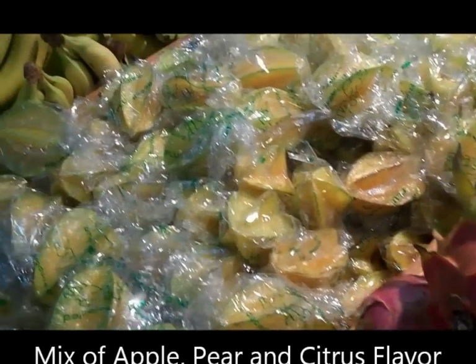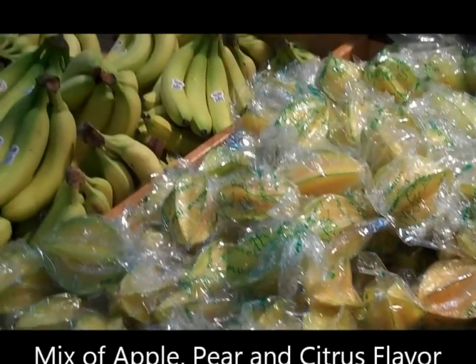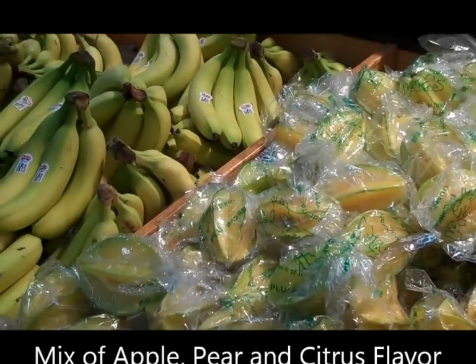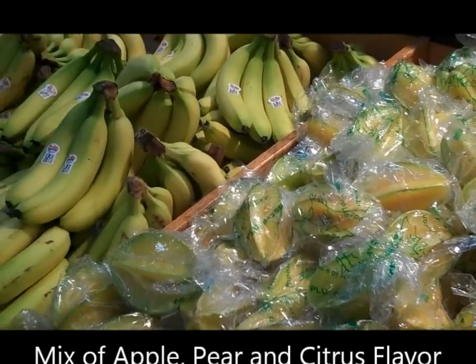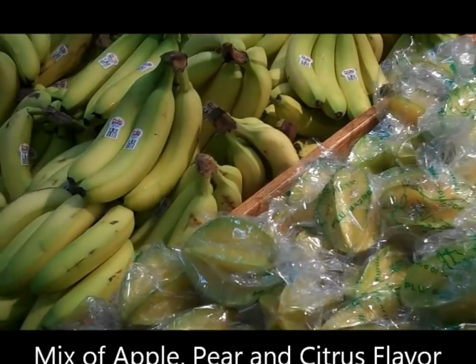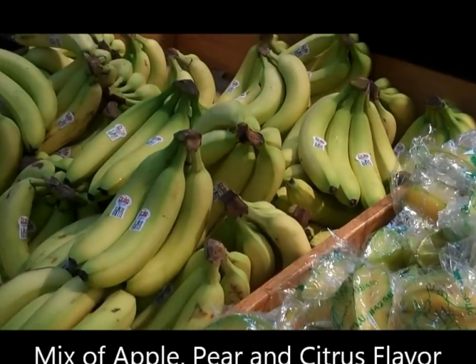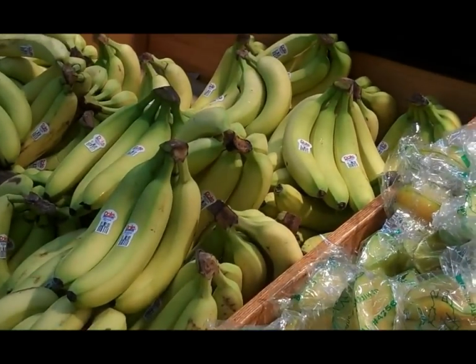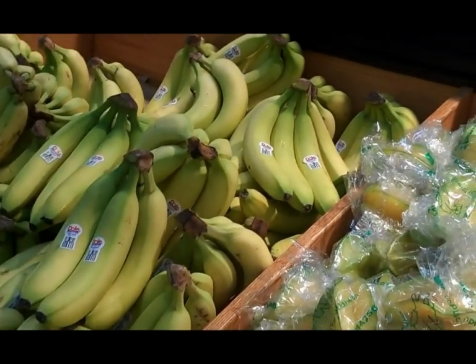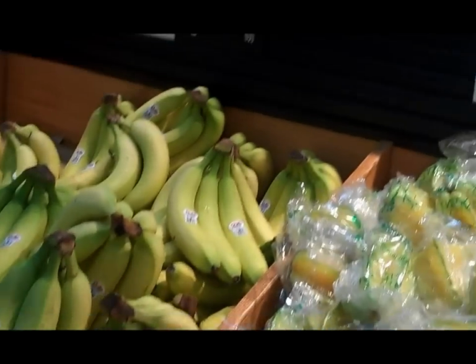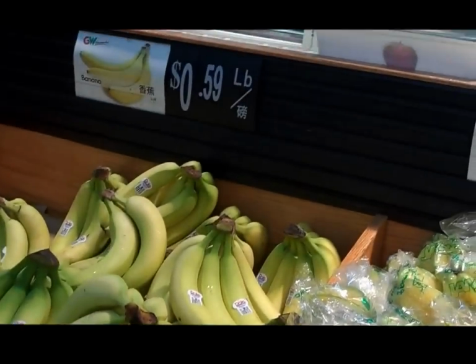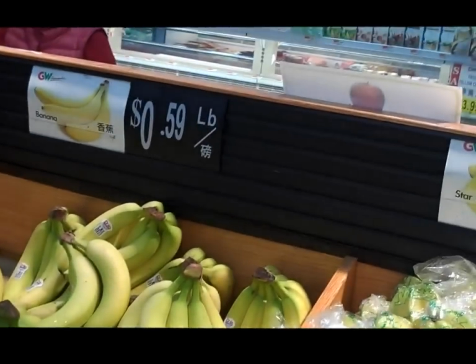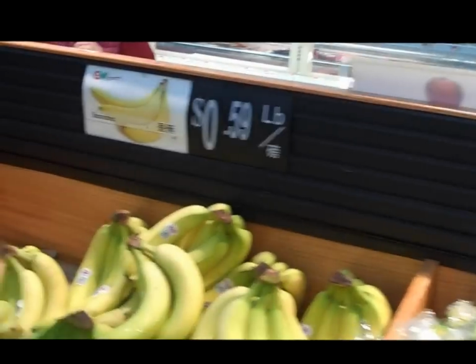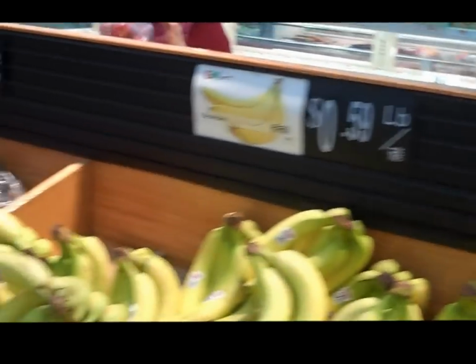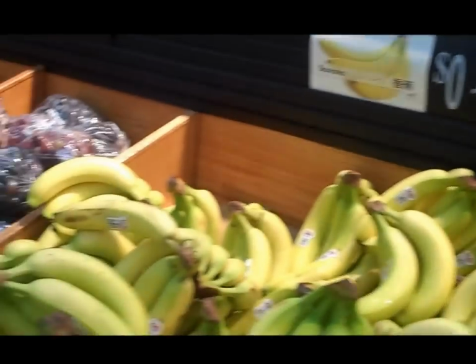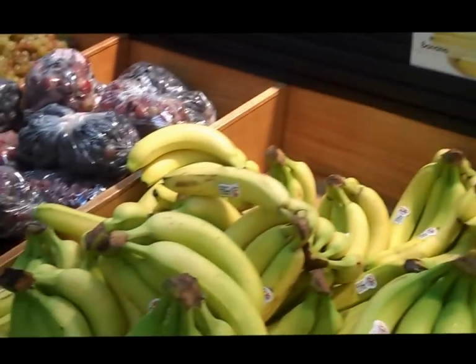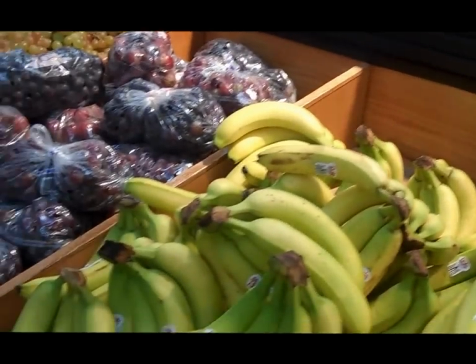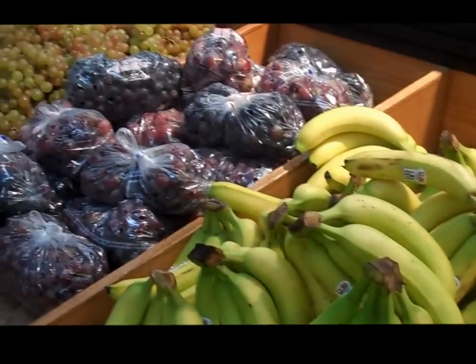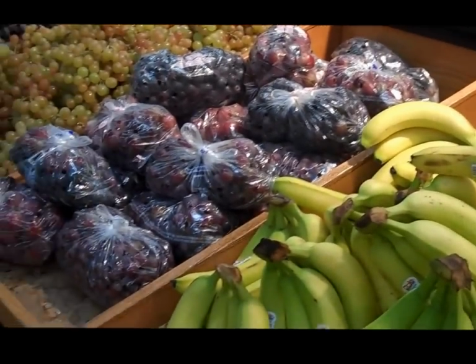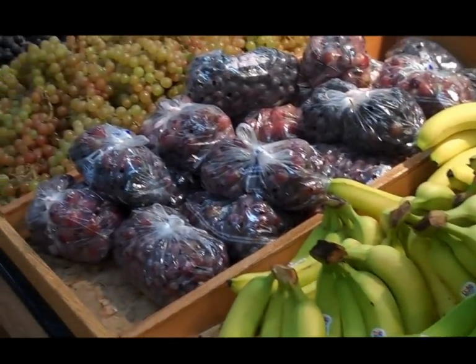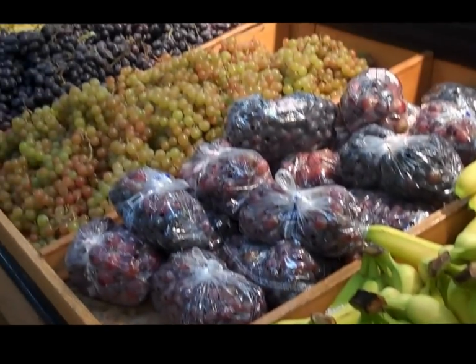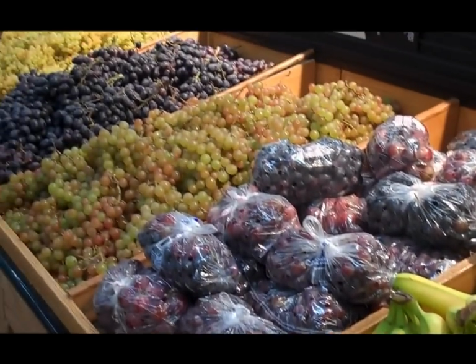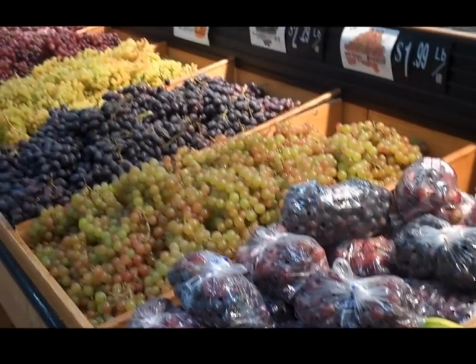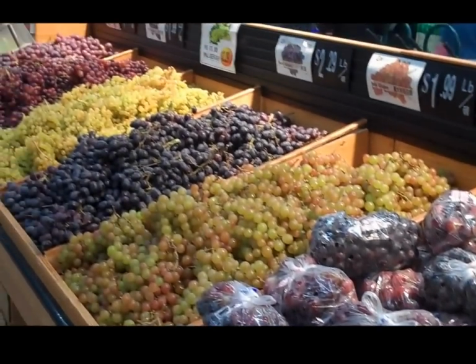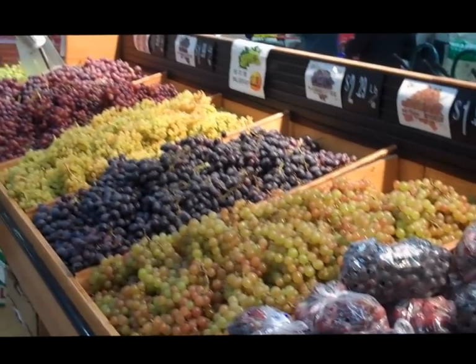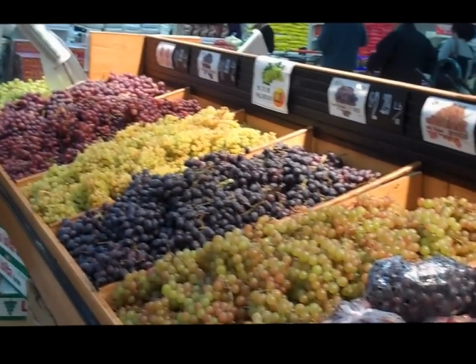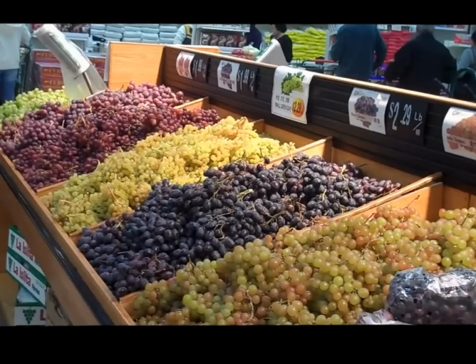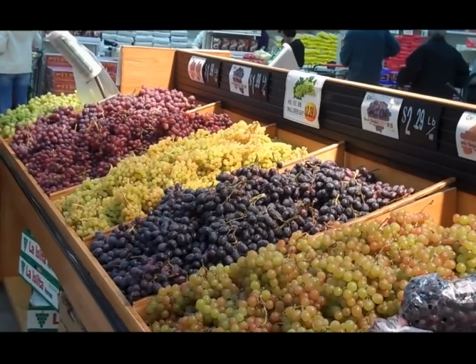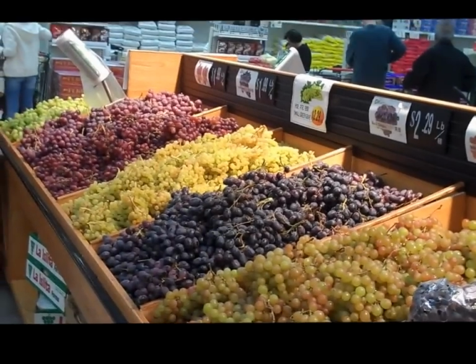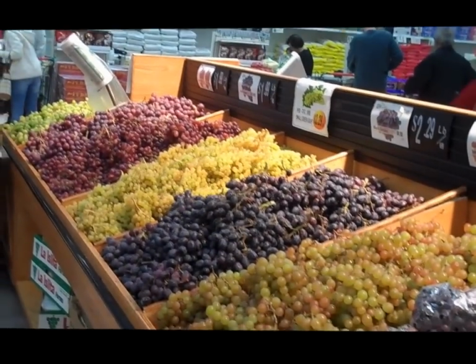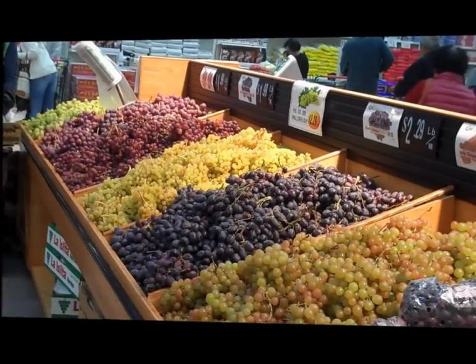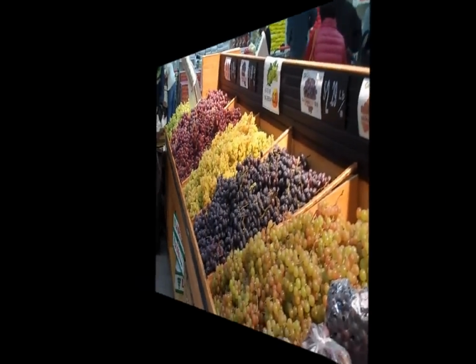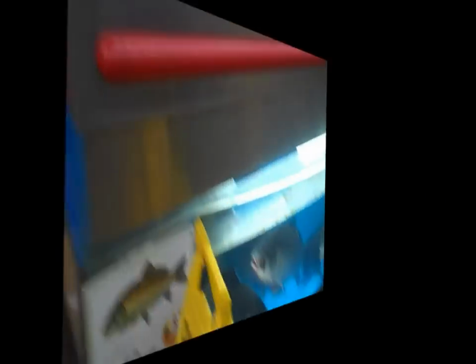Beautiful bananas — 59 cents a pound, not bad. And the grapes are just beautiful. You can see they're putting more out. It looks lovely.